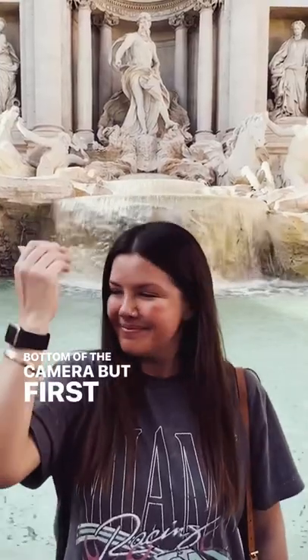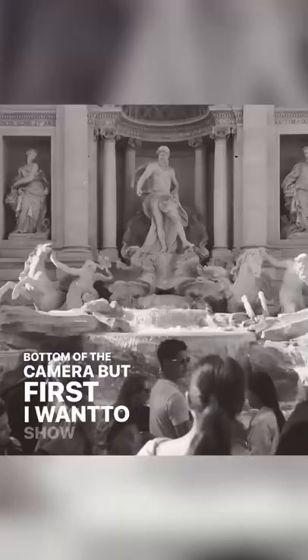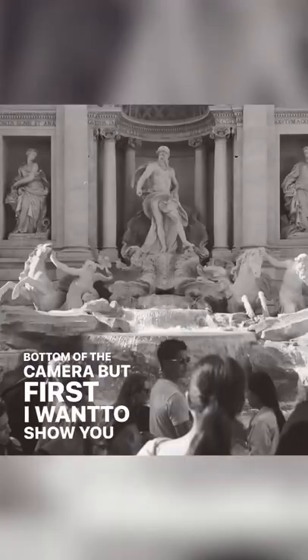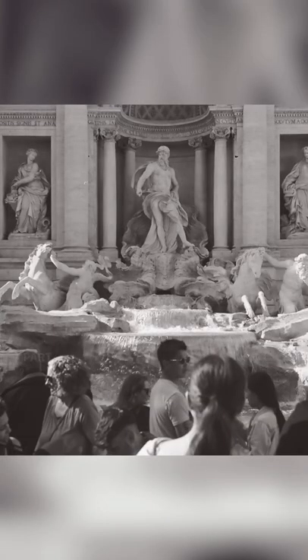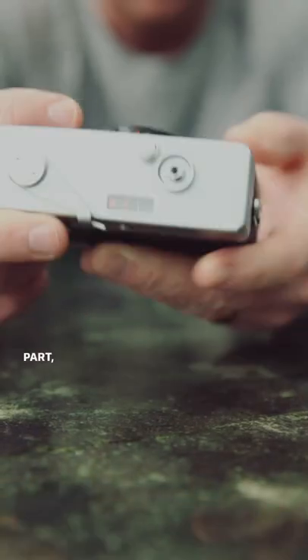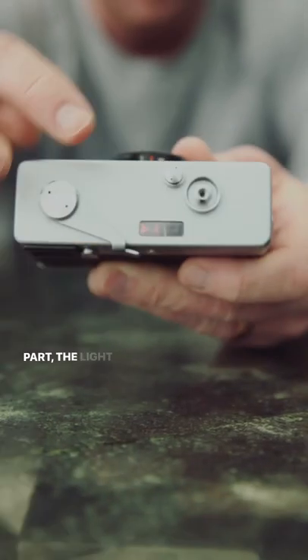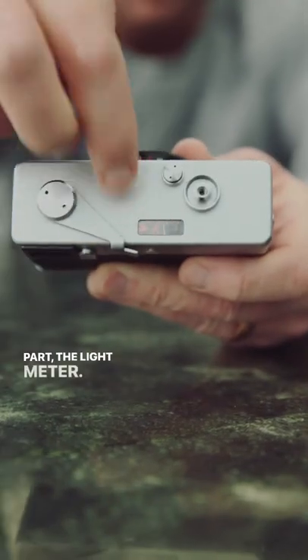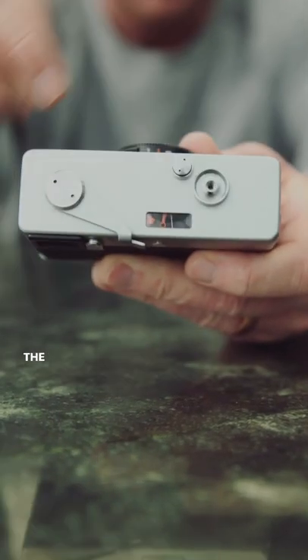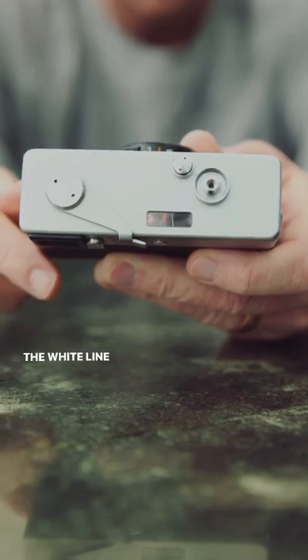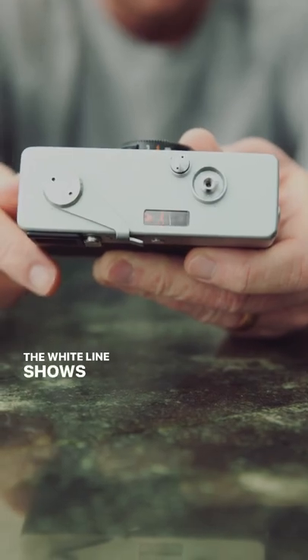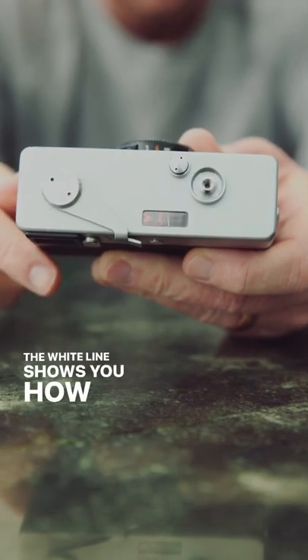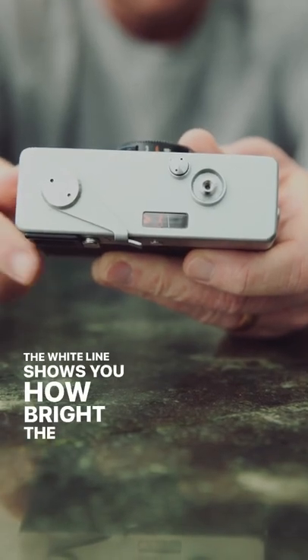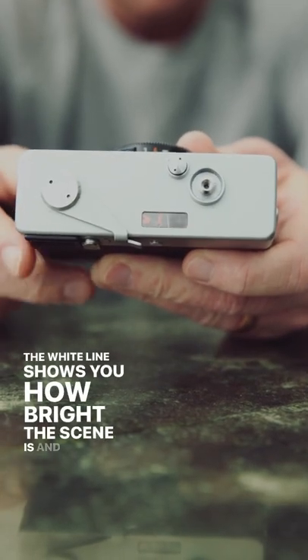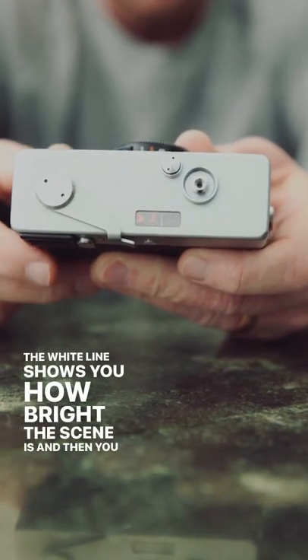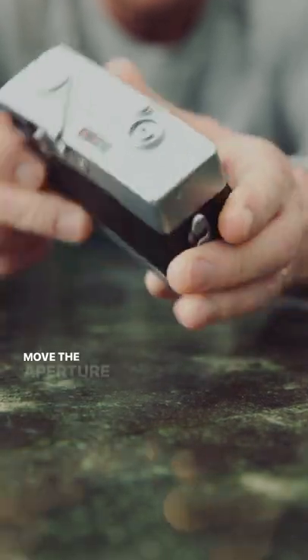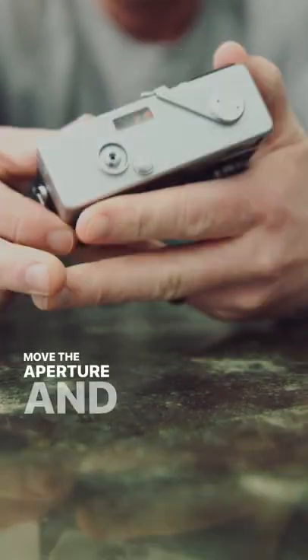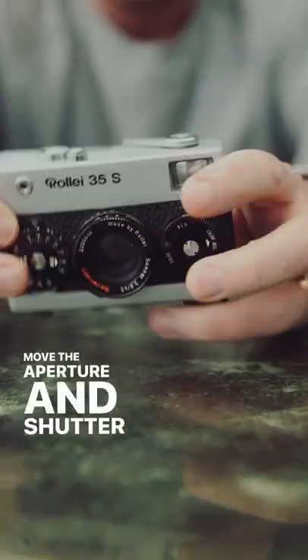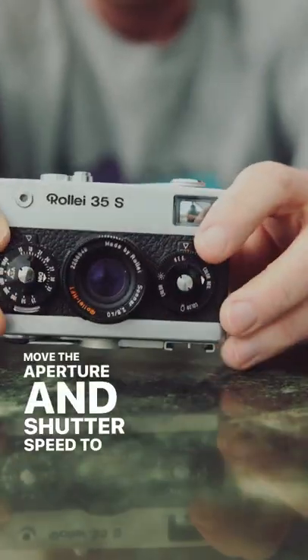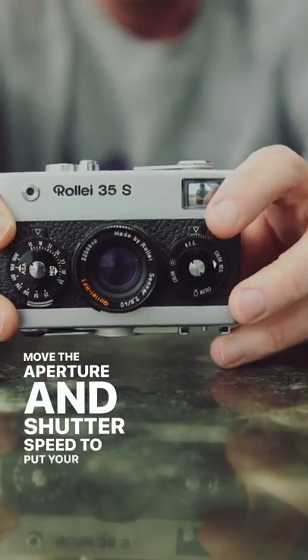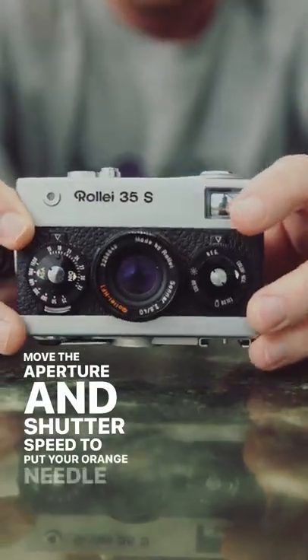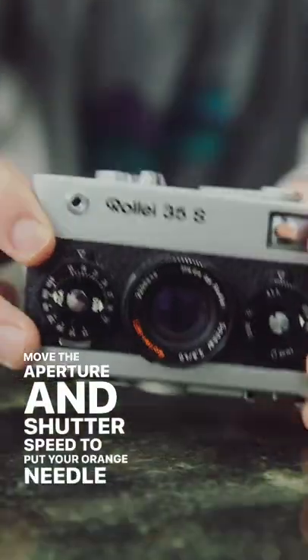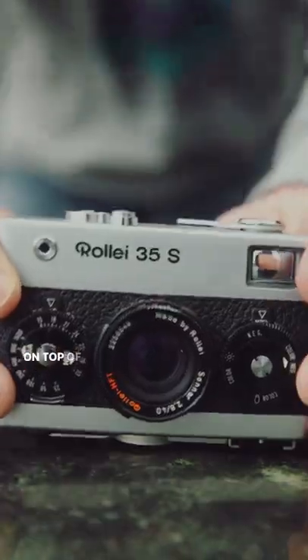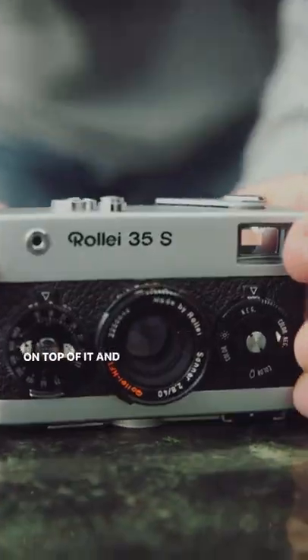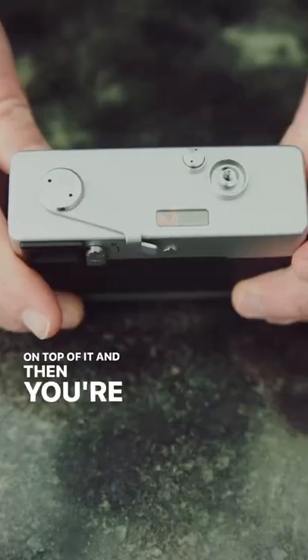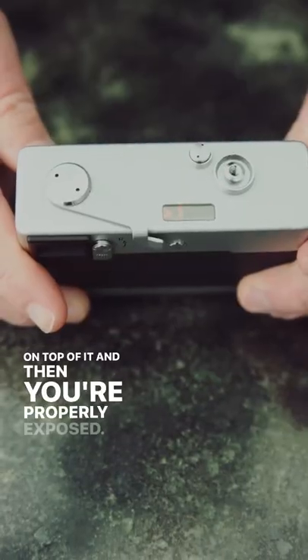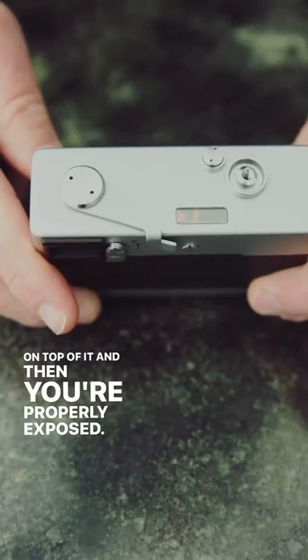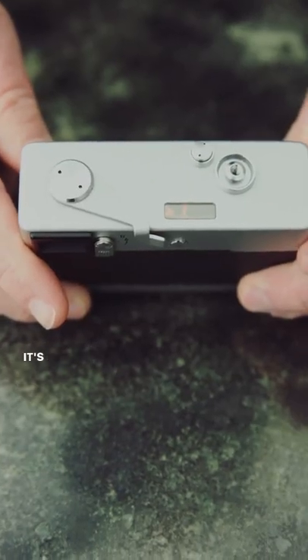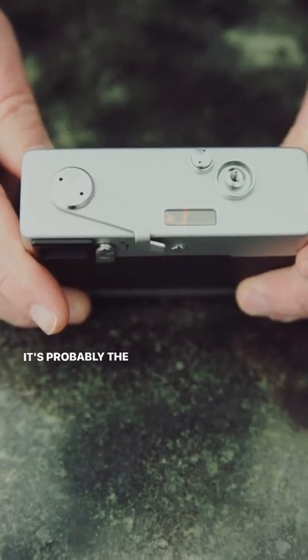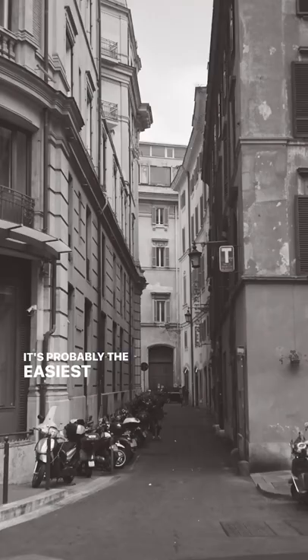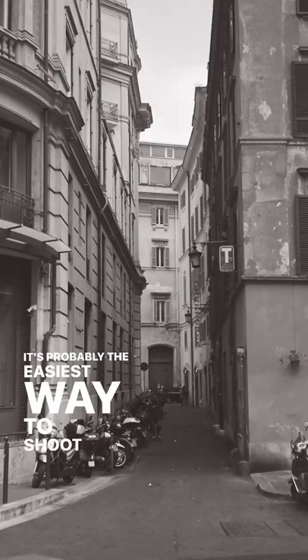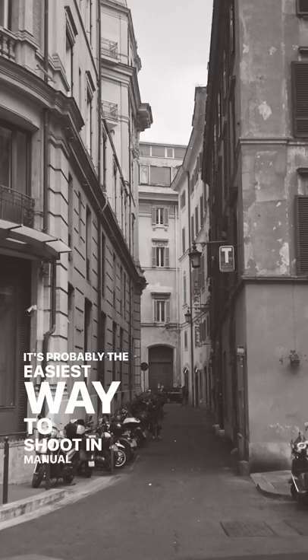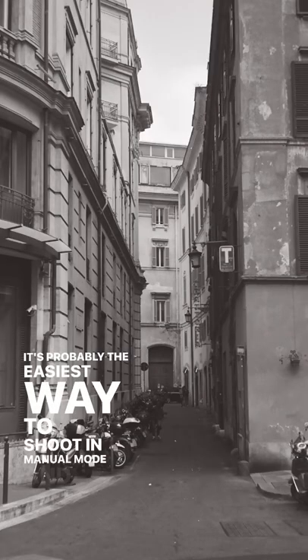First I want to show you my favorite part — the light meter. The white line shows you how bright the scene is, and then you move the aperture and shutter speed to put your orange needle on top of it, and then you're properly exposed. It's probably the easiest way to shoot in manual mode.